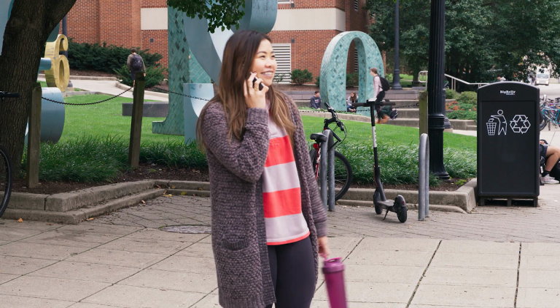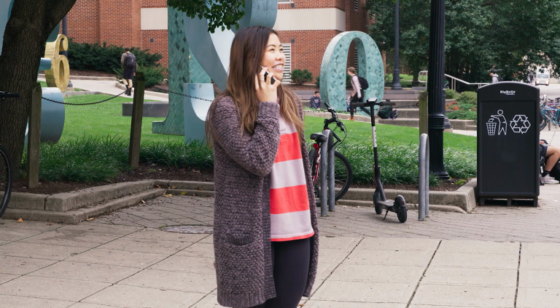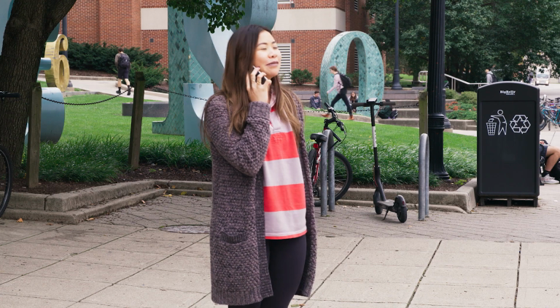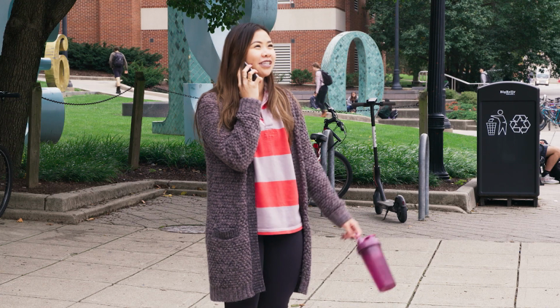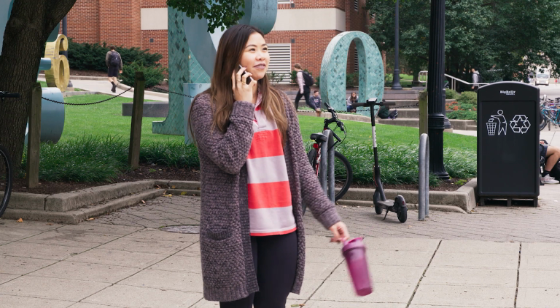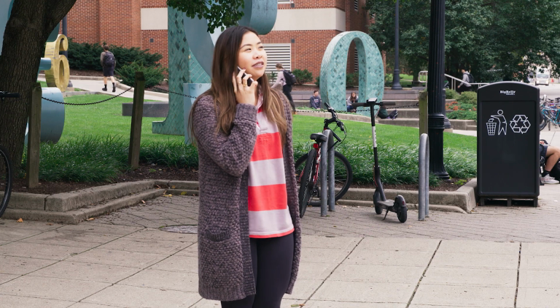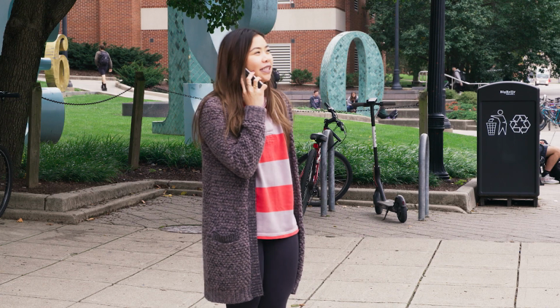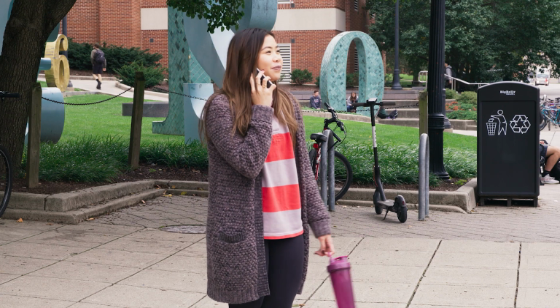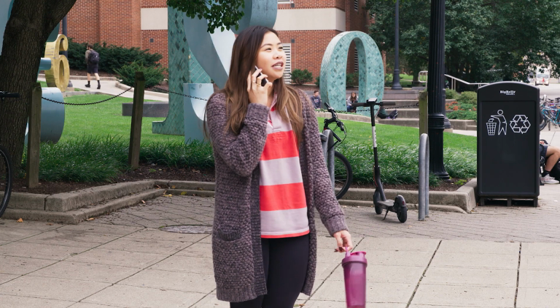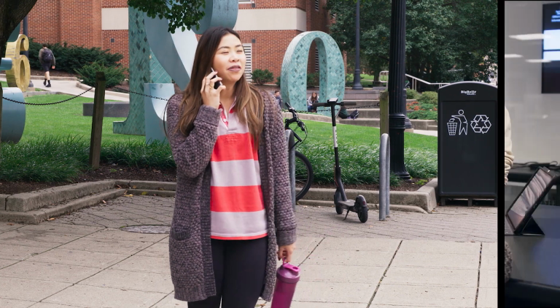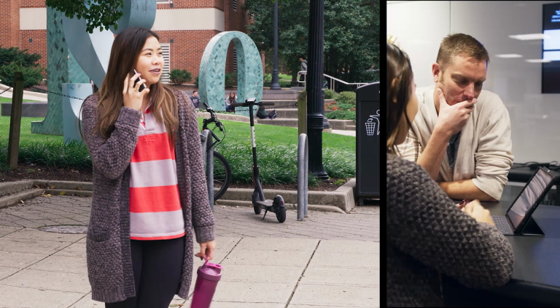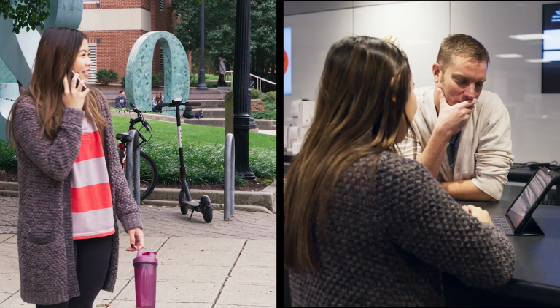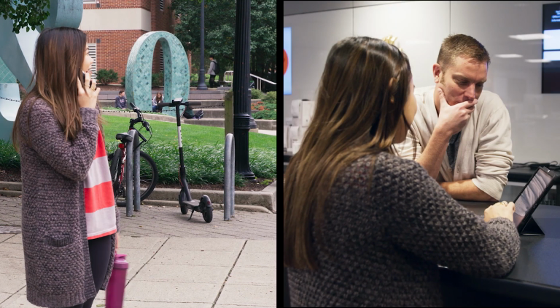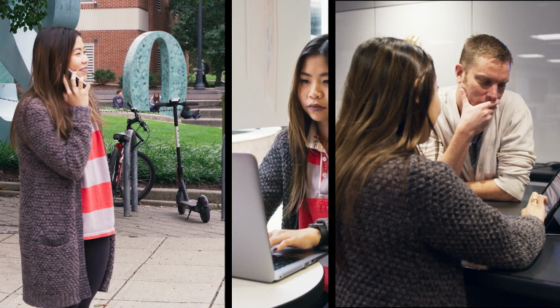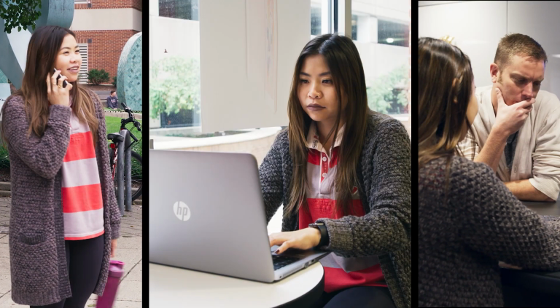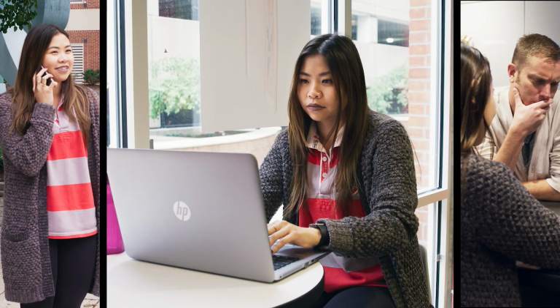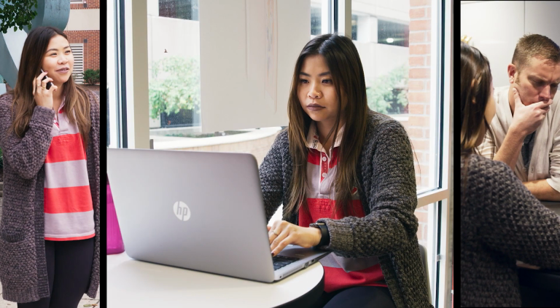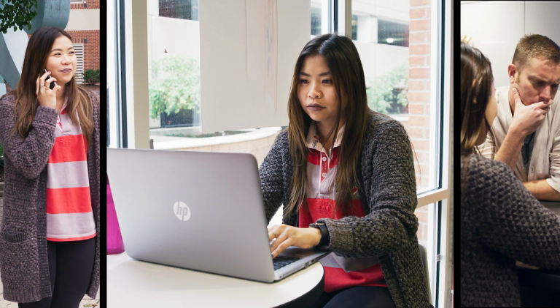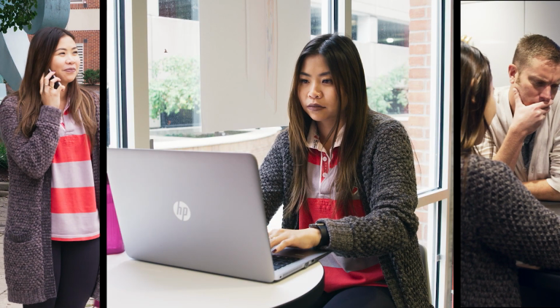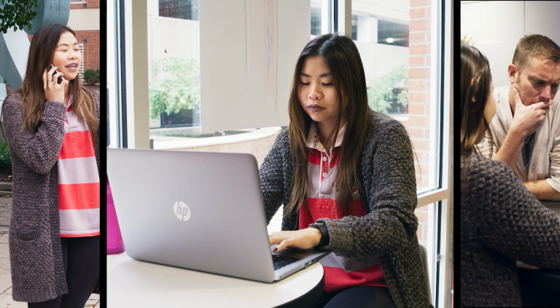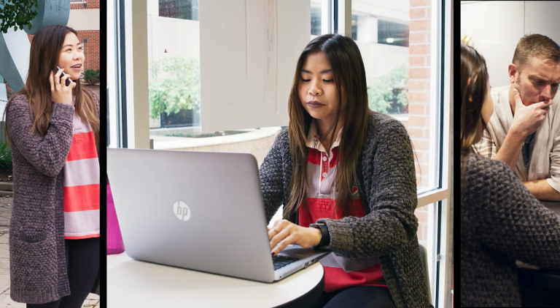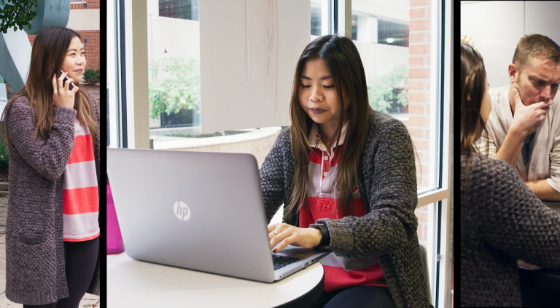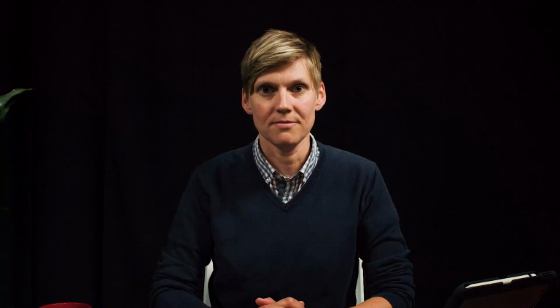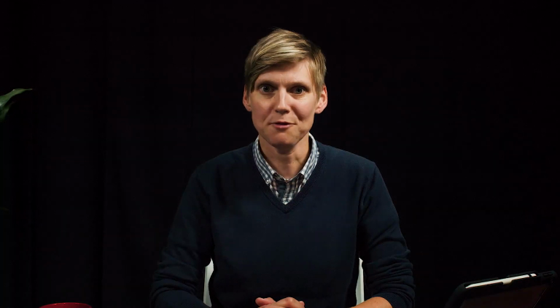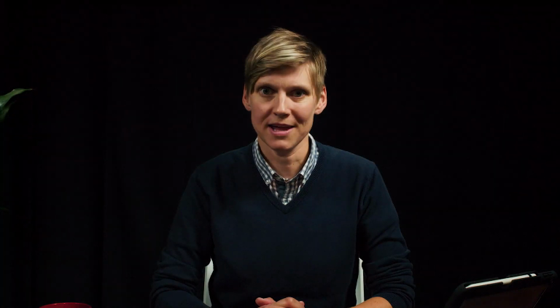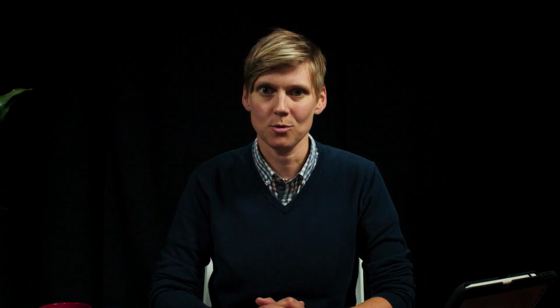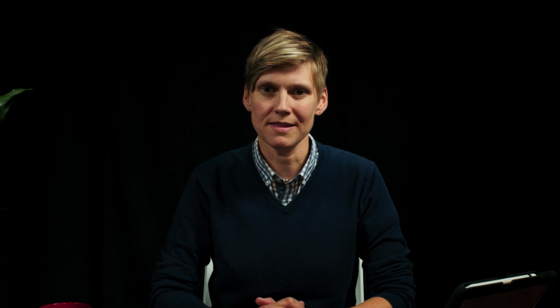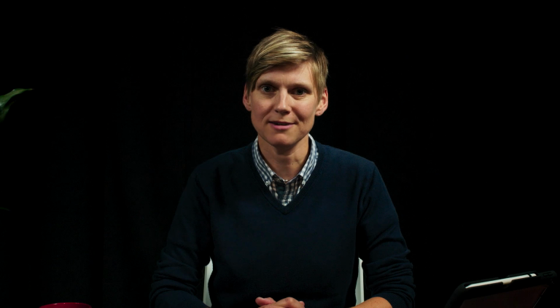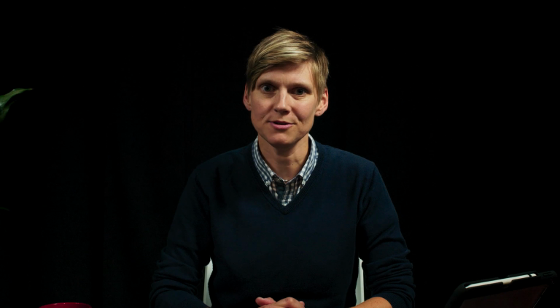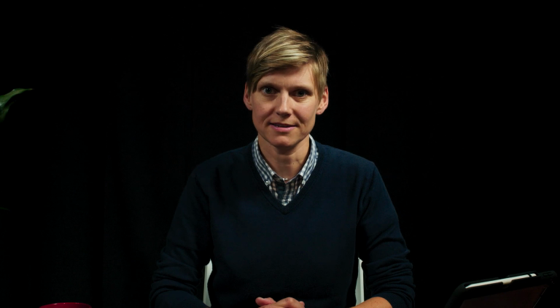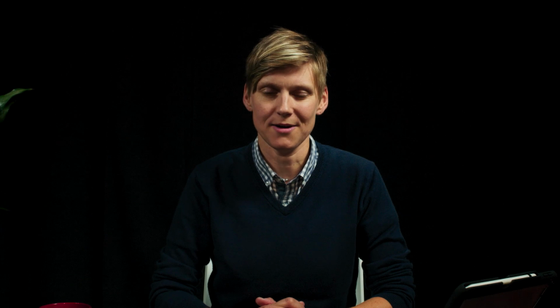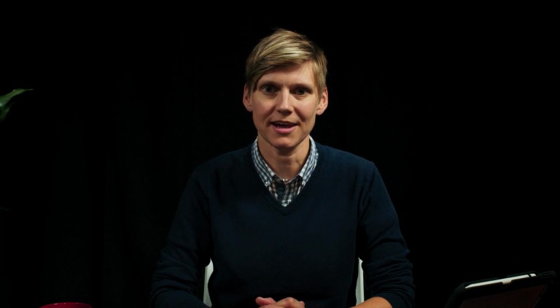Now that they have their devices, we offer tech support over the phone, in person, and online throughout the time they are a student at Ohio State. That's how we've managed more than 11,000 new devices at Ohio State.